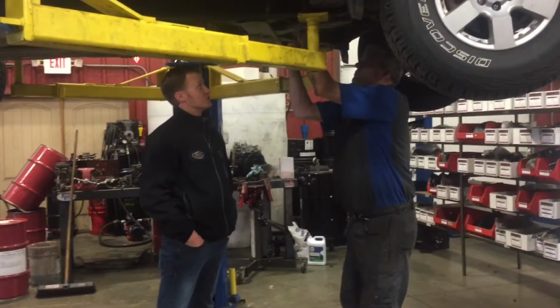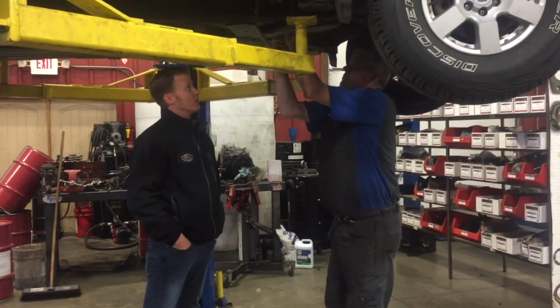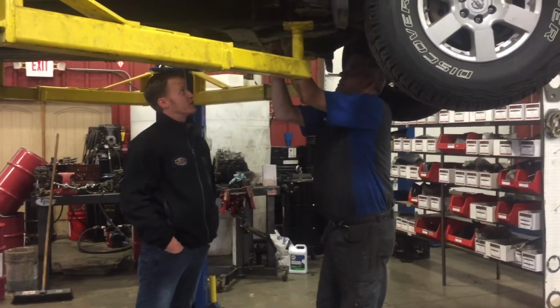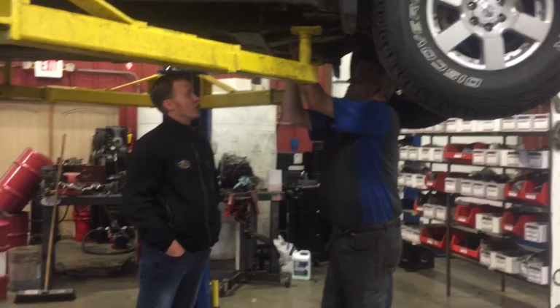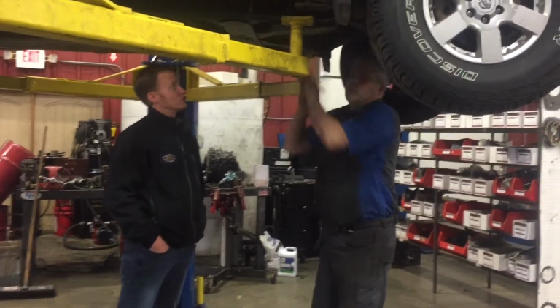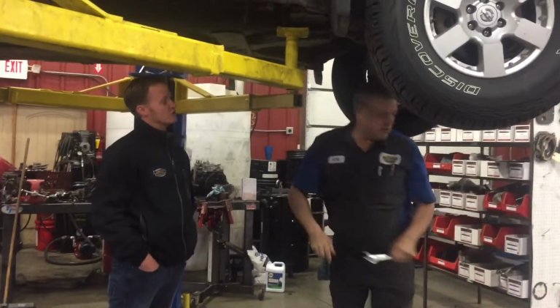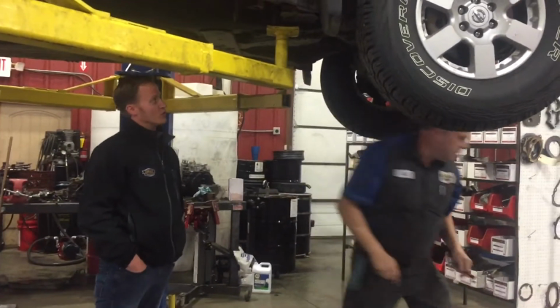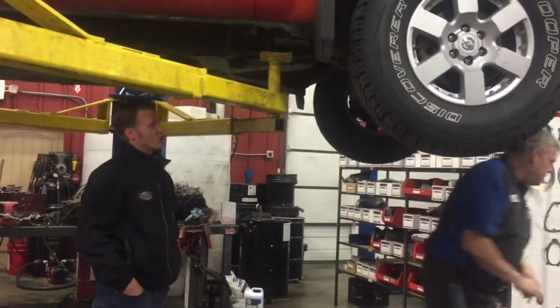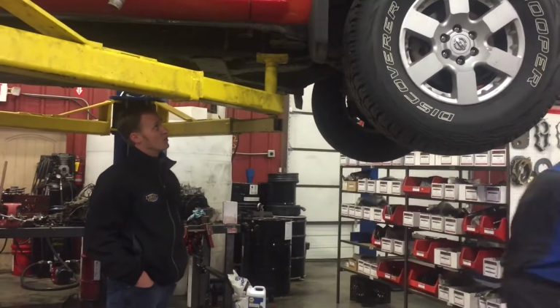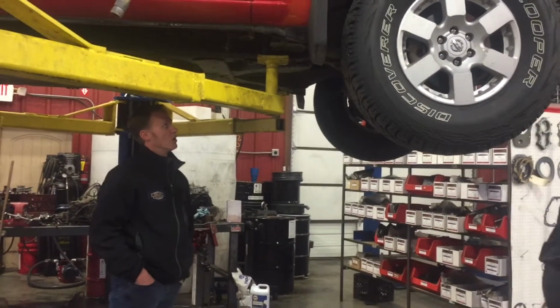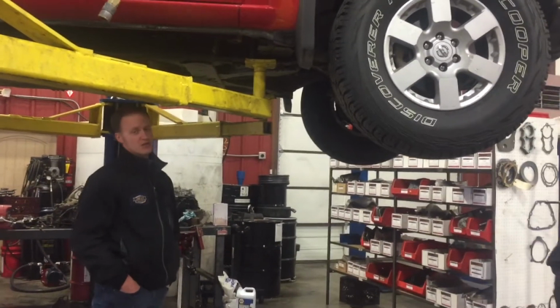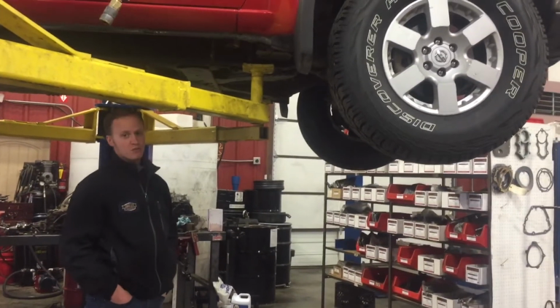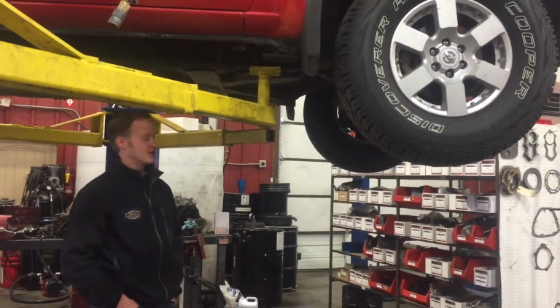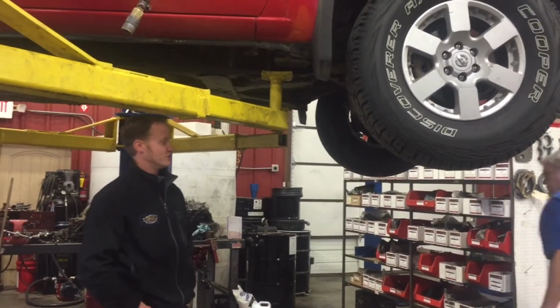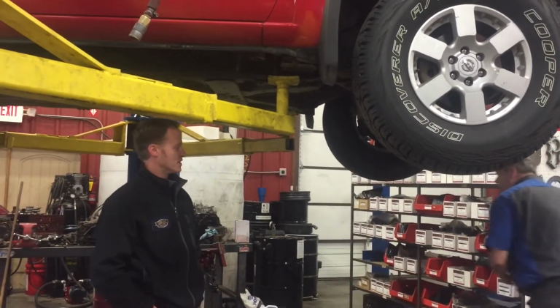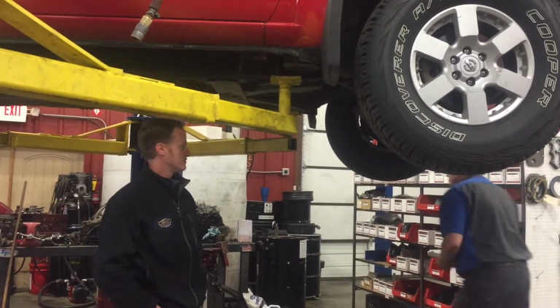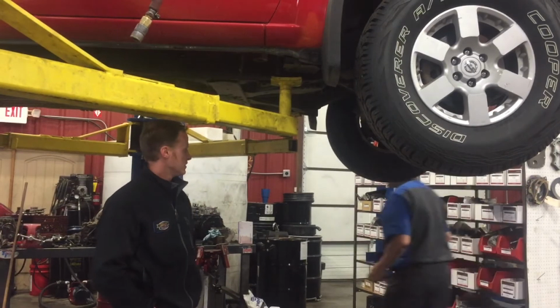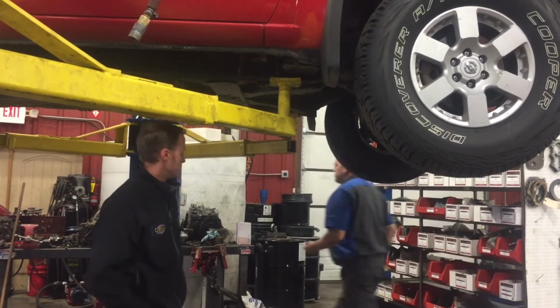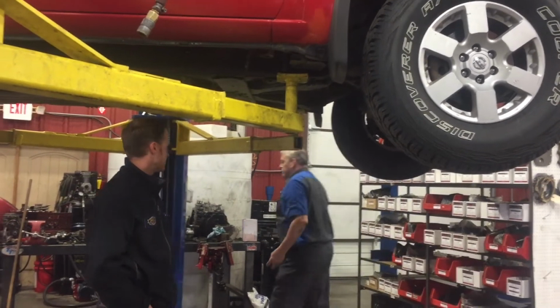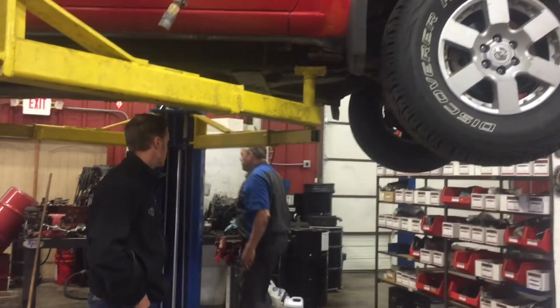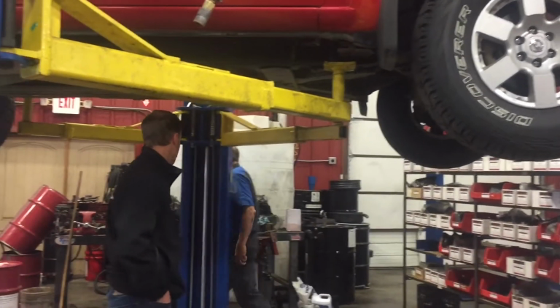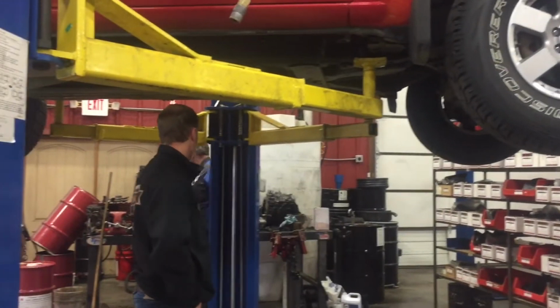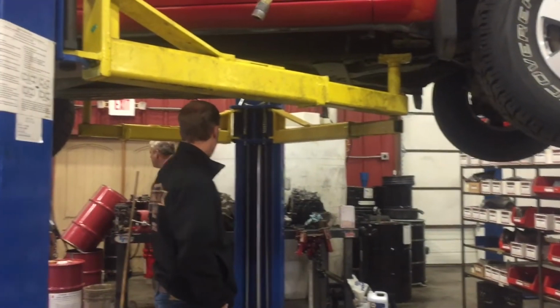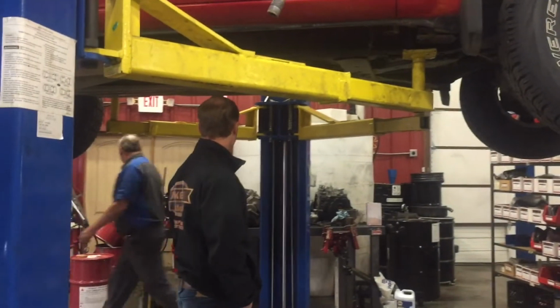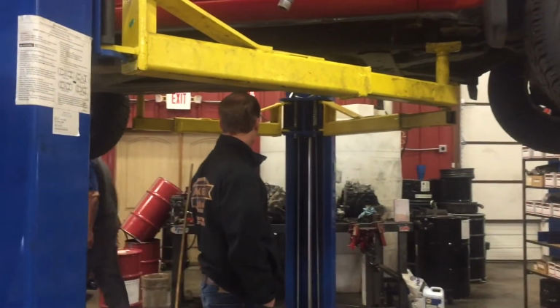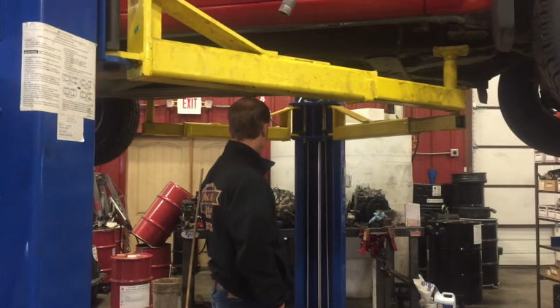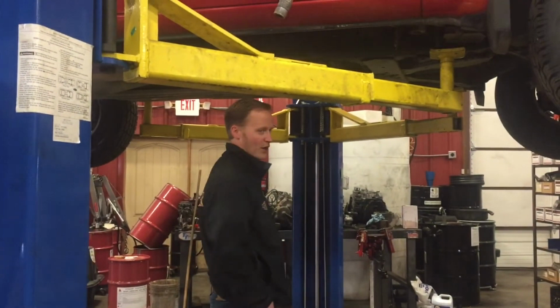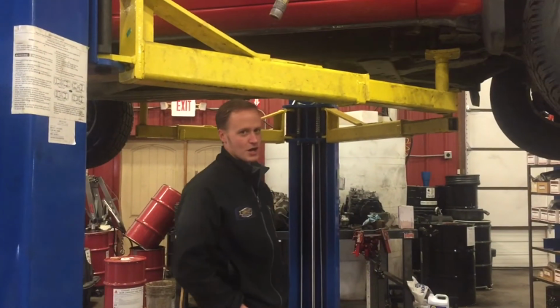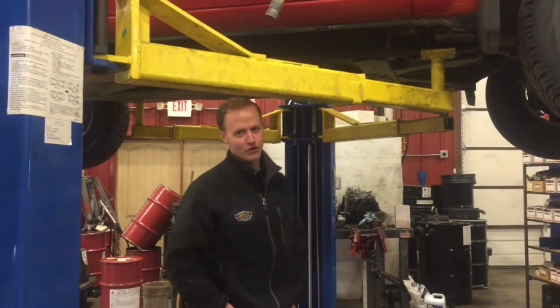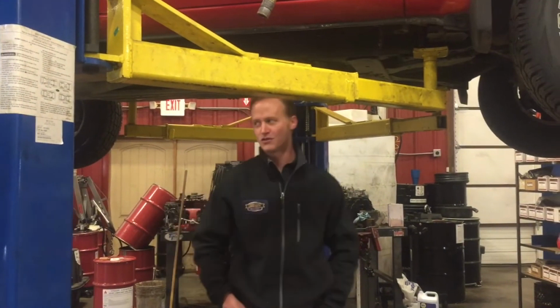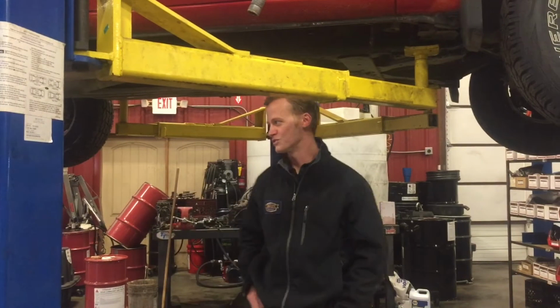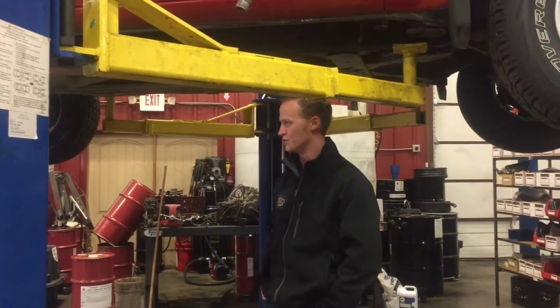Now we're underneath the truck and Joe is pulling the drain plug on the transmission pan to get a fluid sample. It doesn't take much — Joe is just getting a small bearing cup full of transmission fluid.